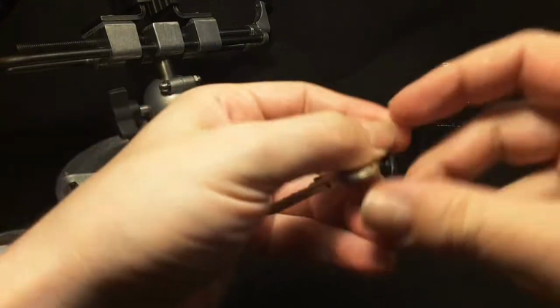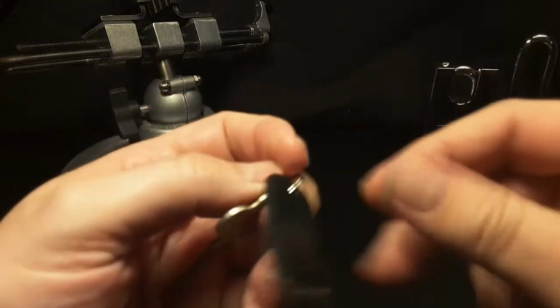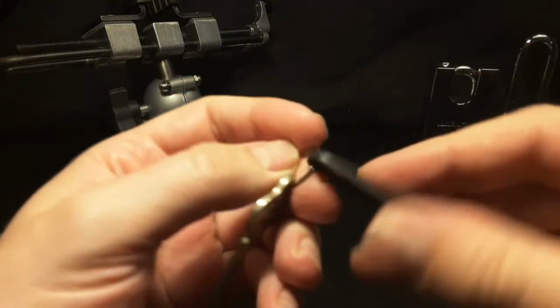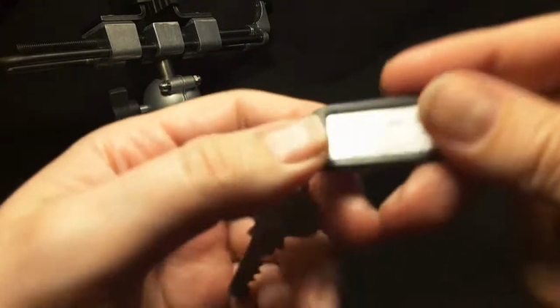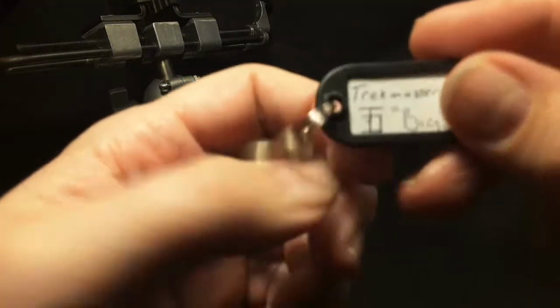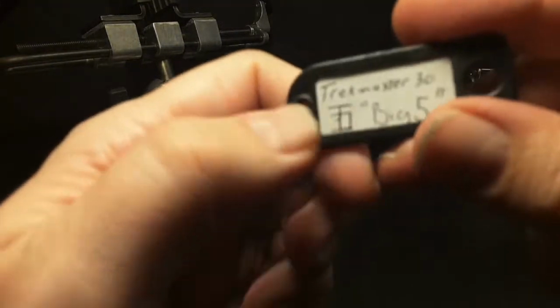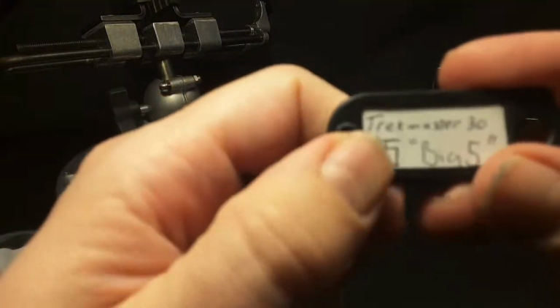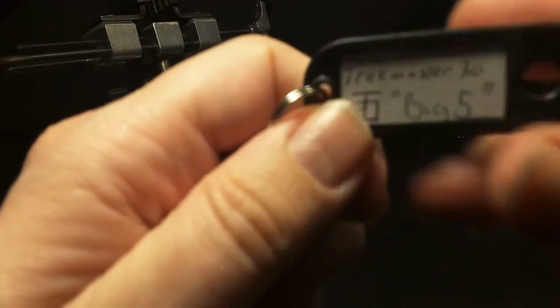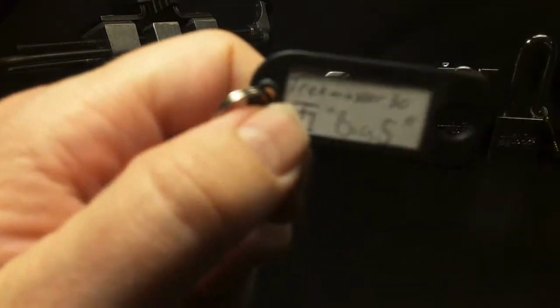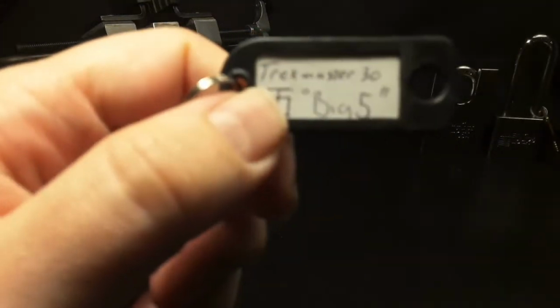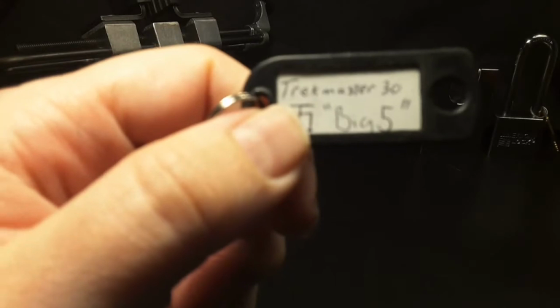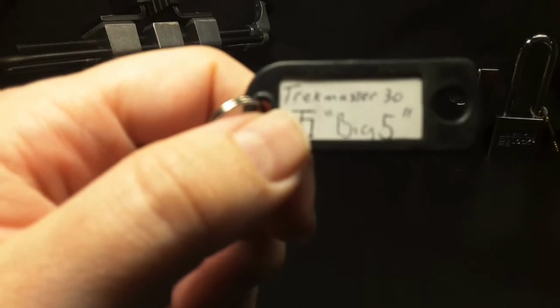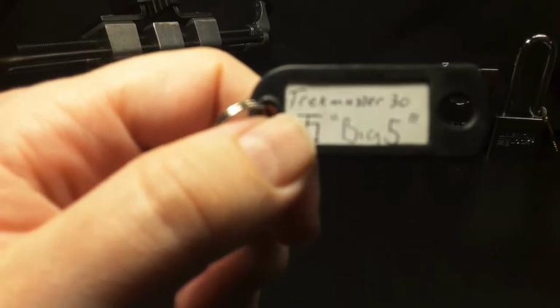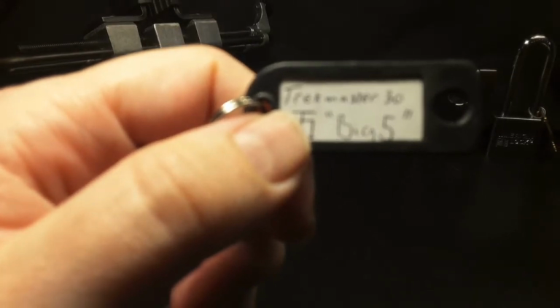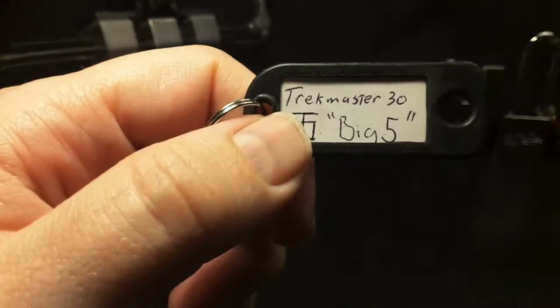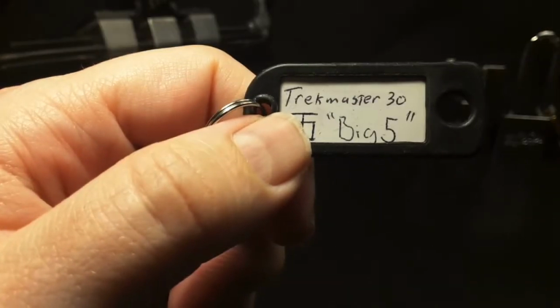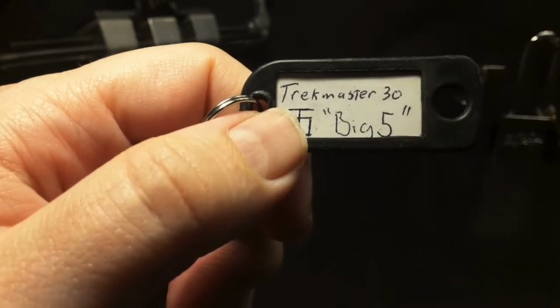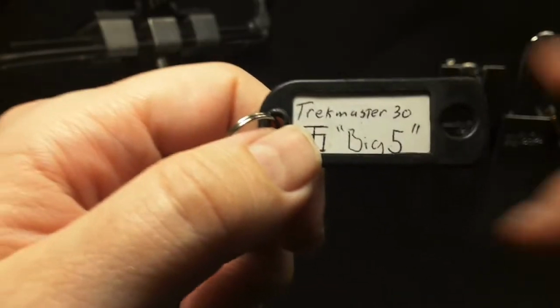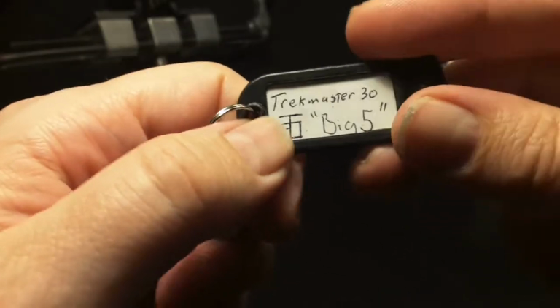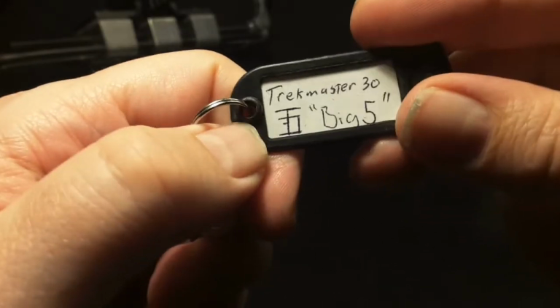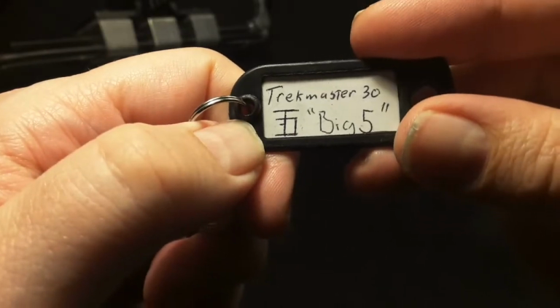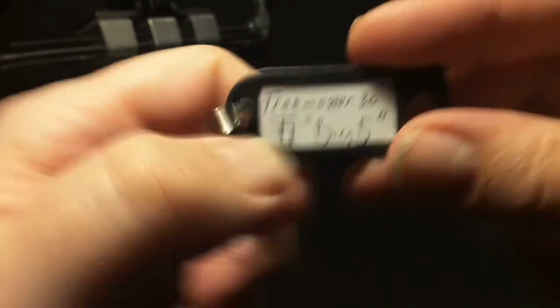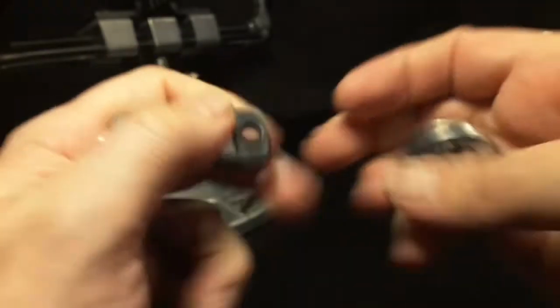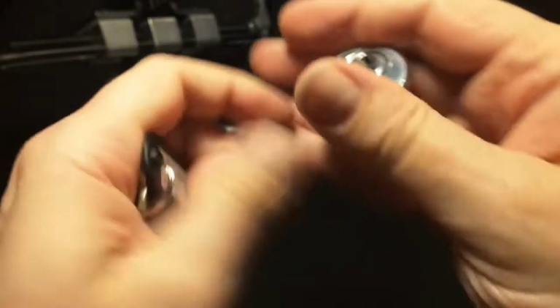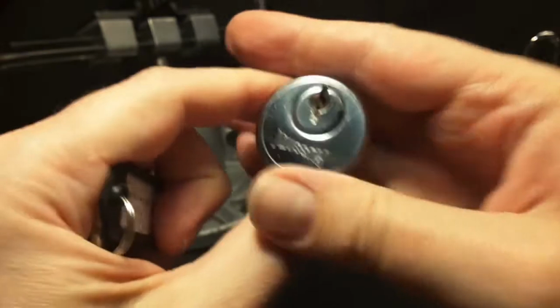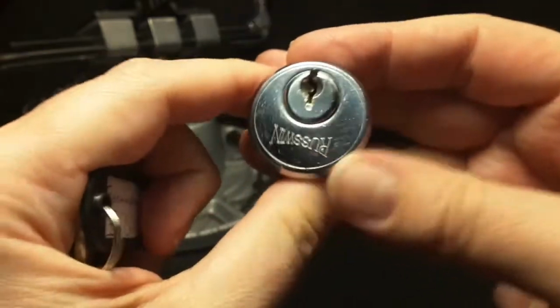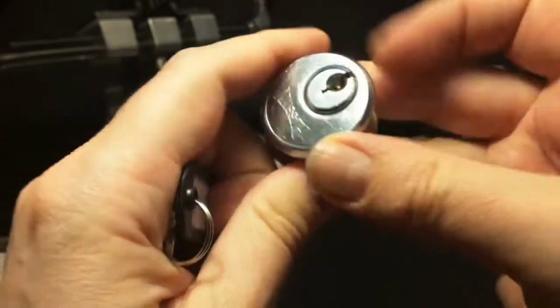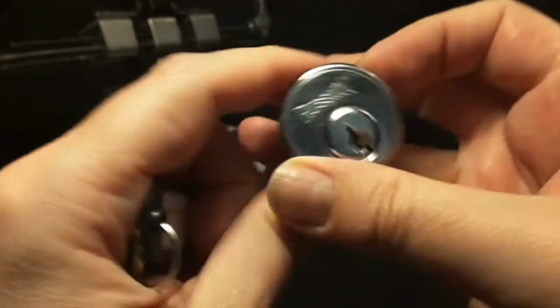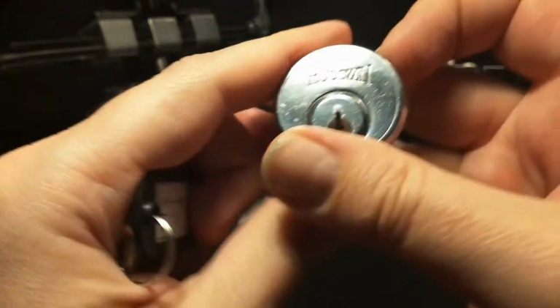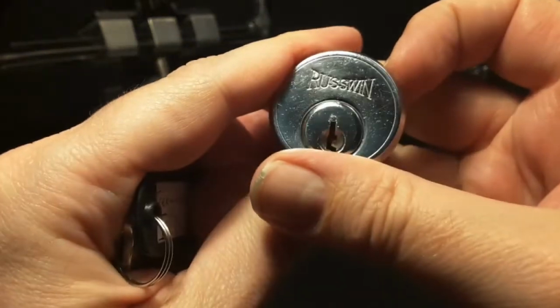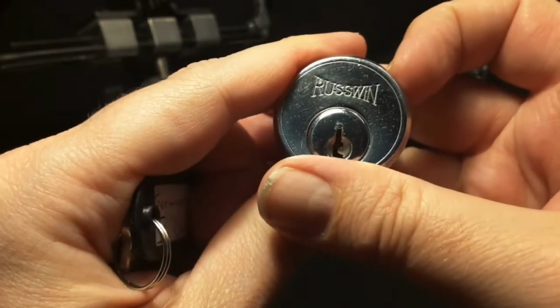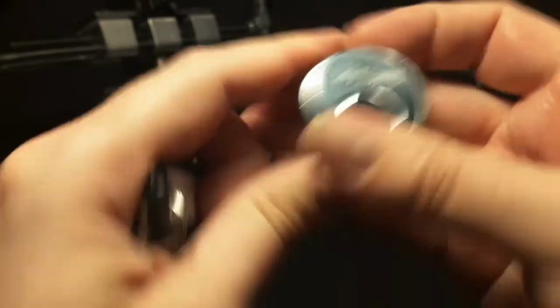It's a Trackmaster 30, Big 5. And it's a Ruswin.